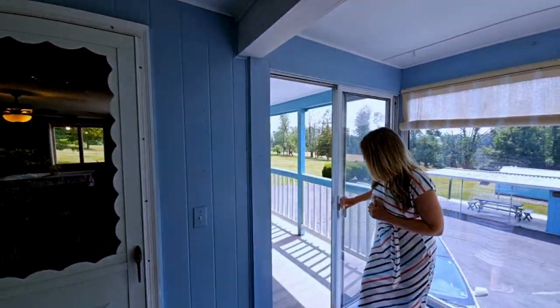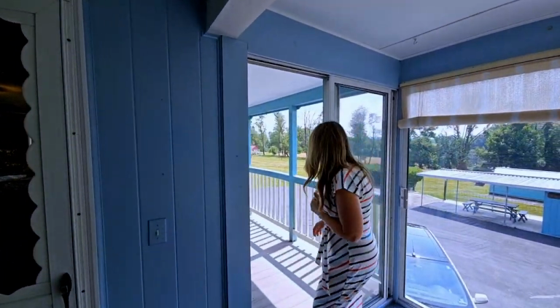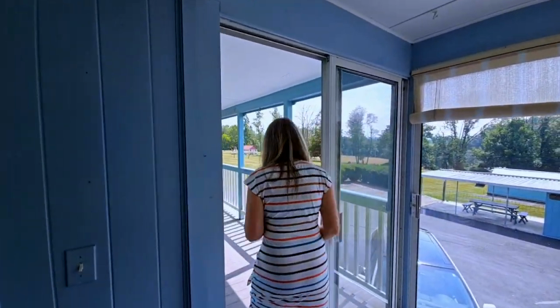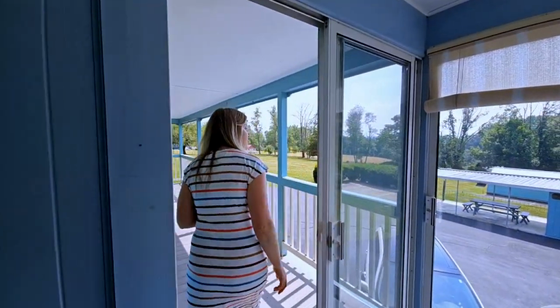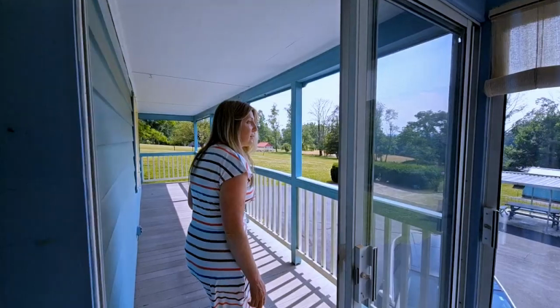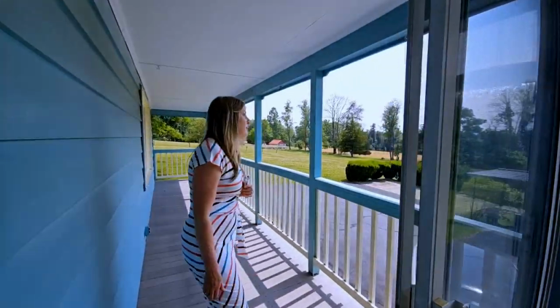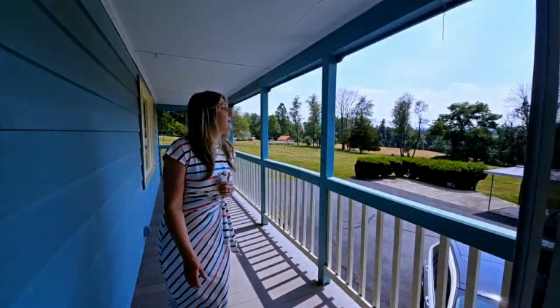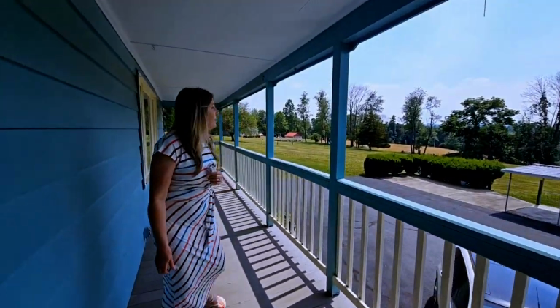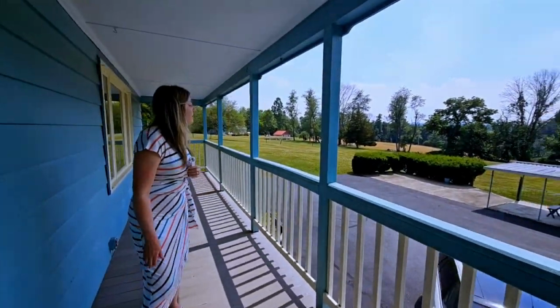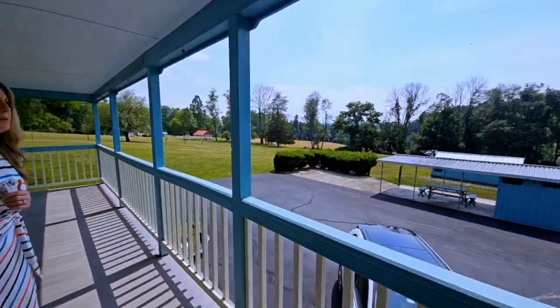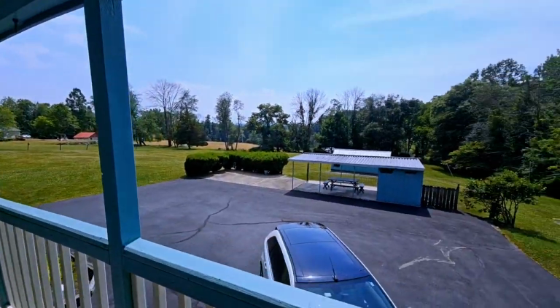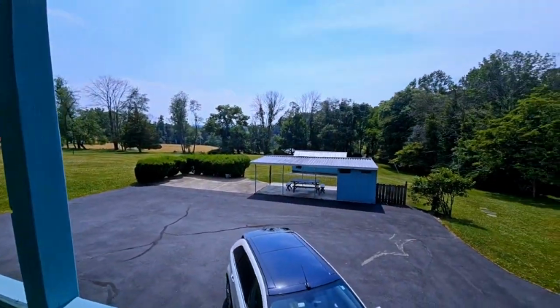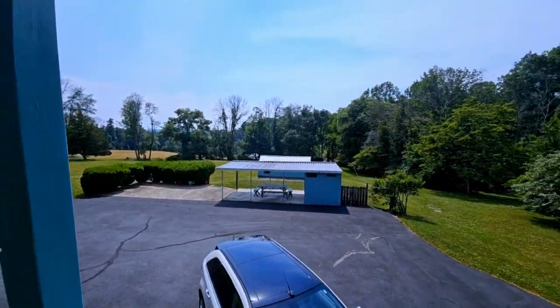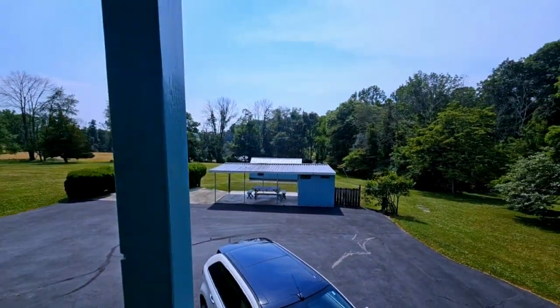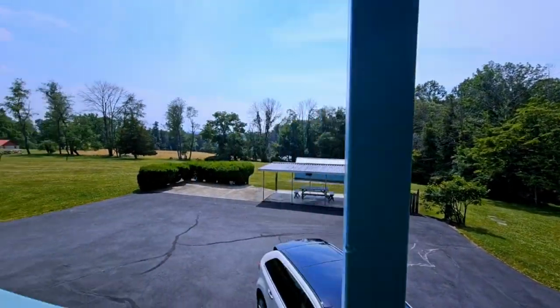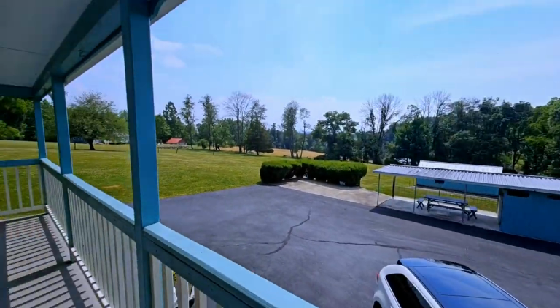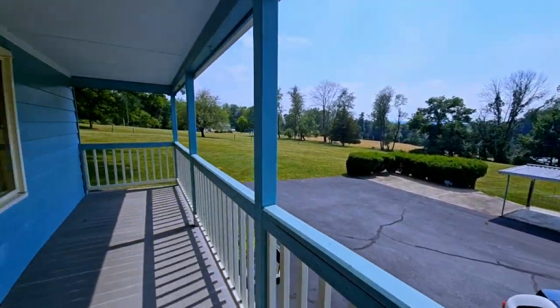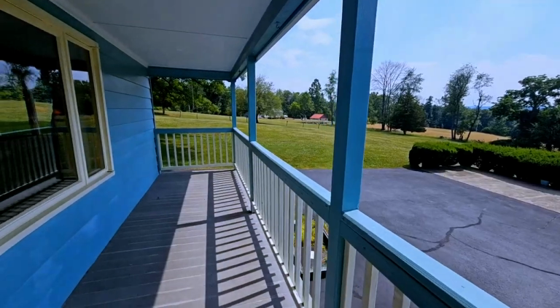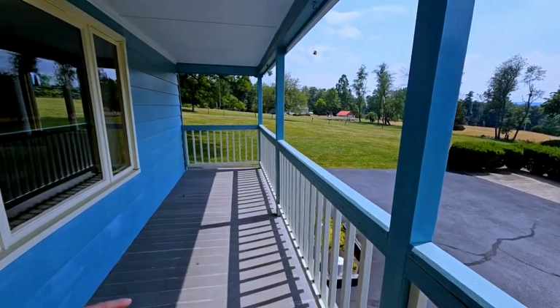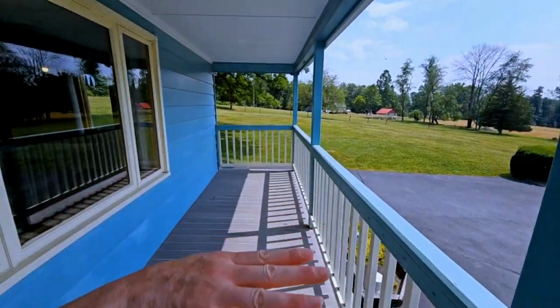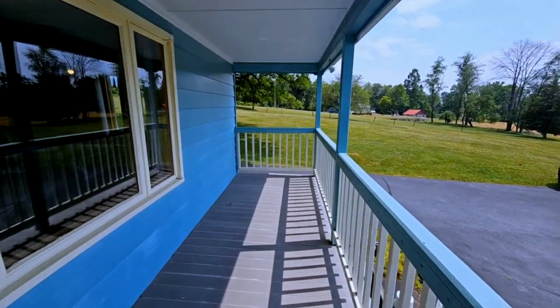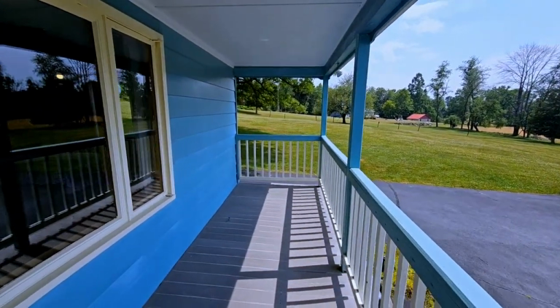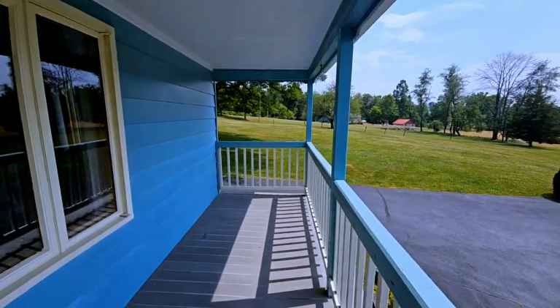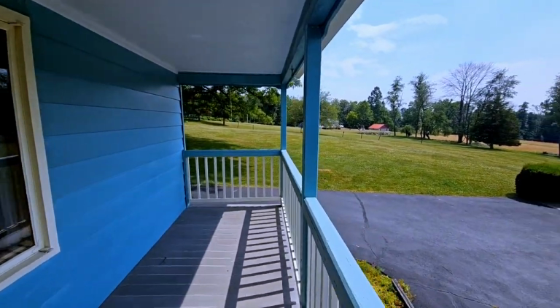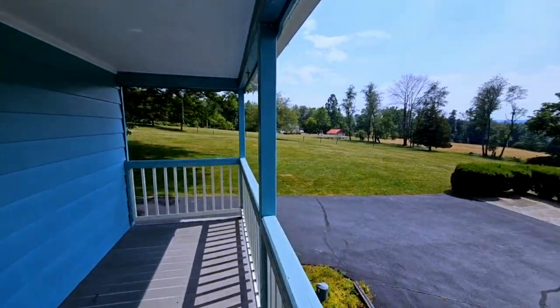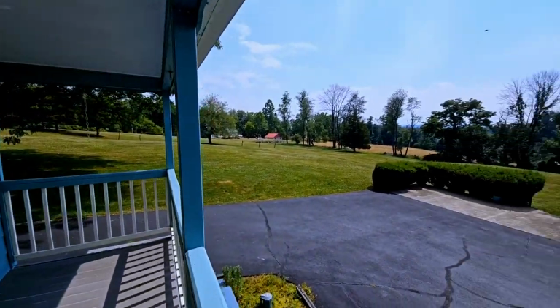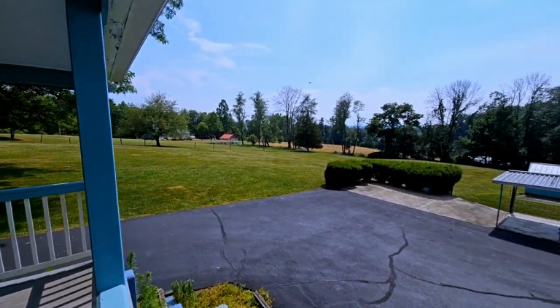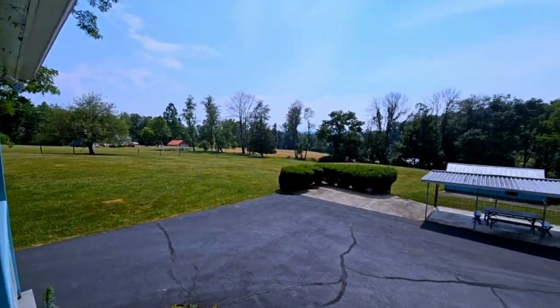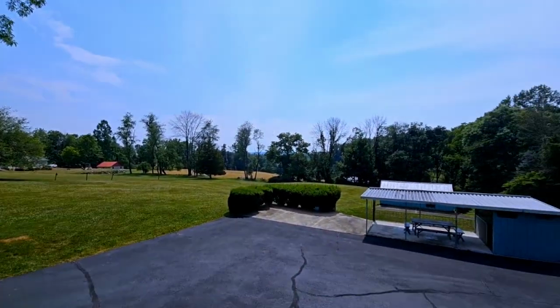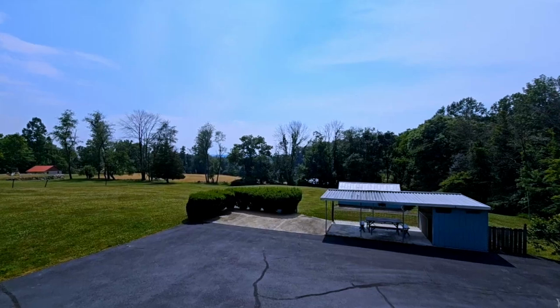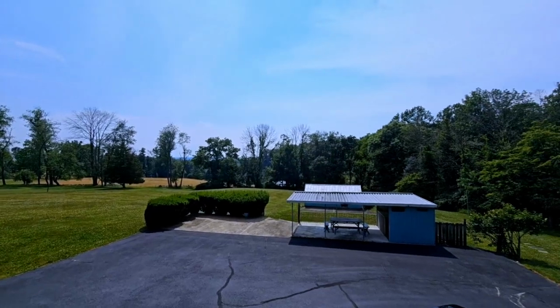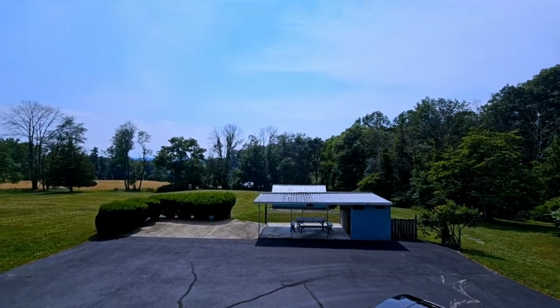Outside on the open deck, you can oversee beautiful preserved farmland, a great barbecue area, and a beautiful-sized shed for storage.